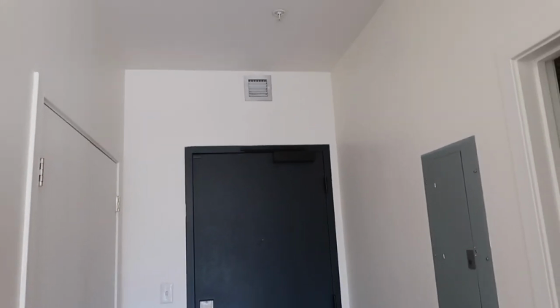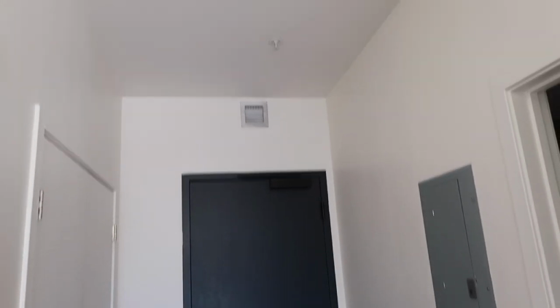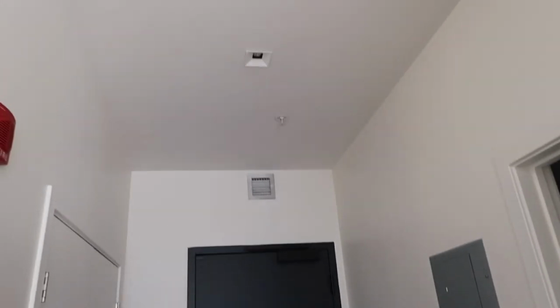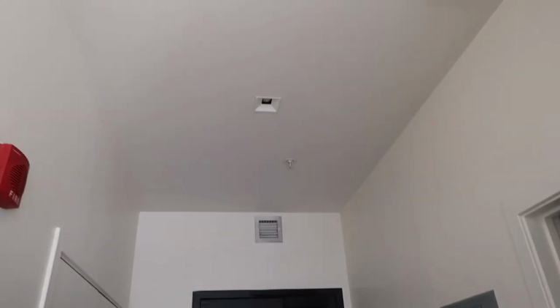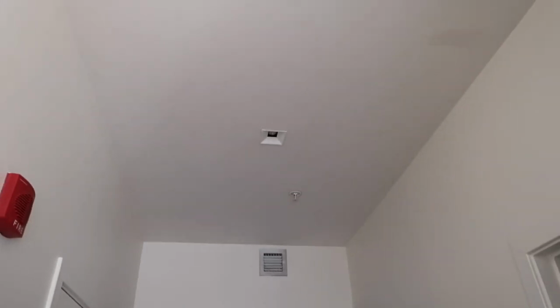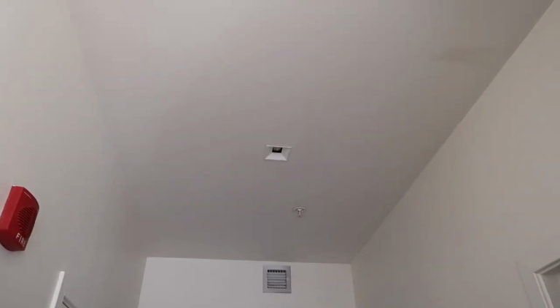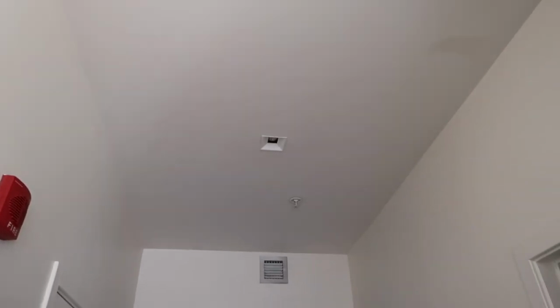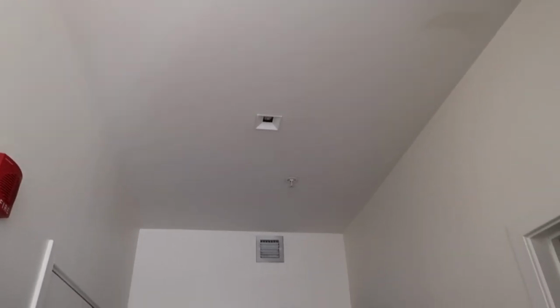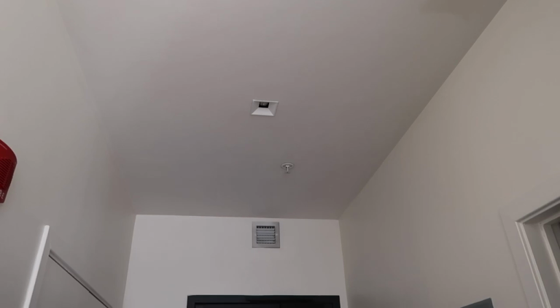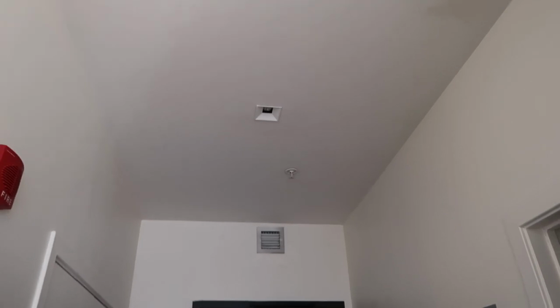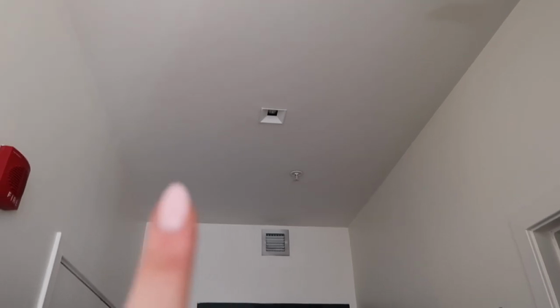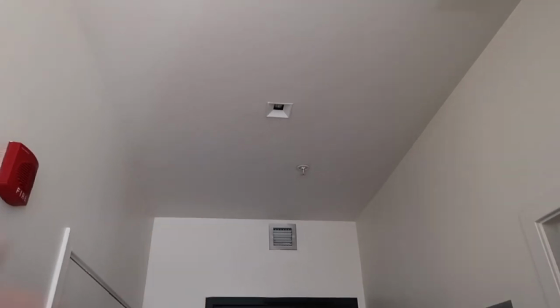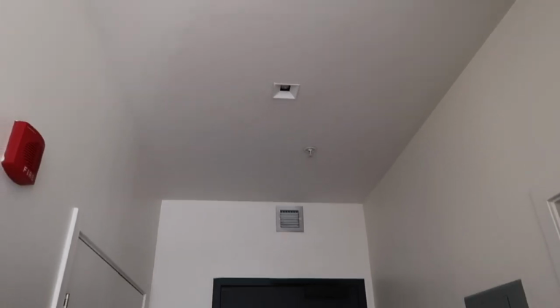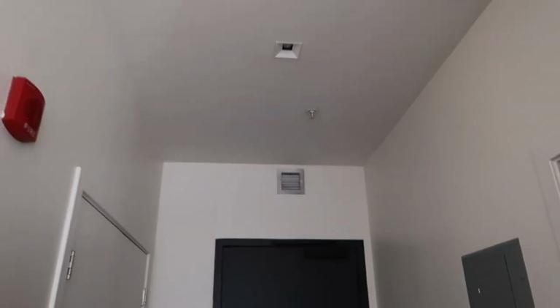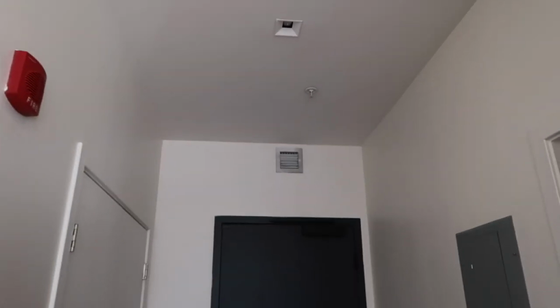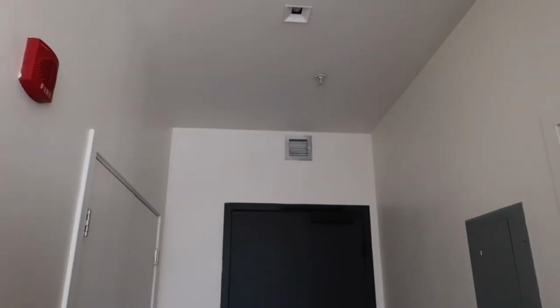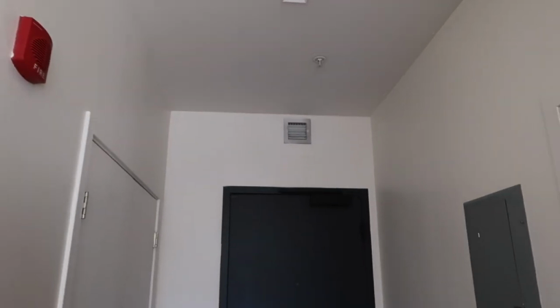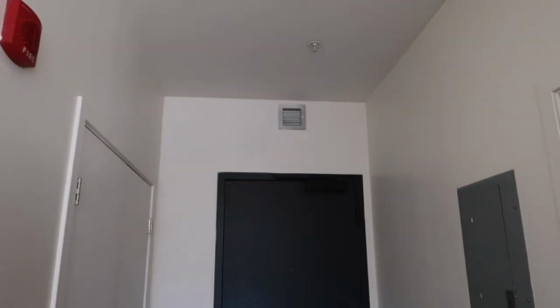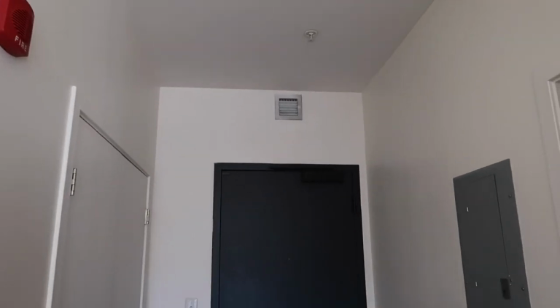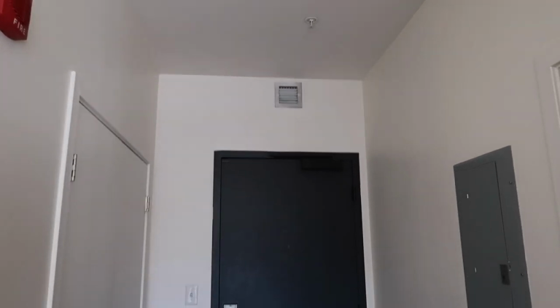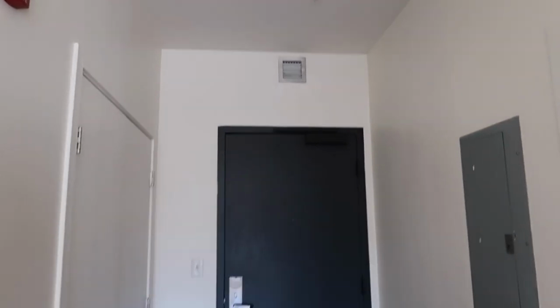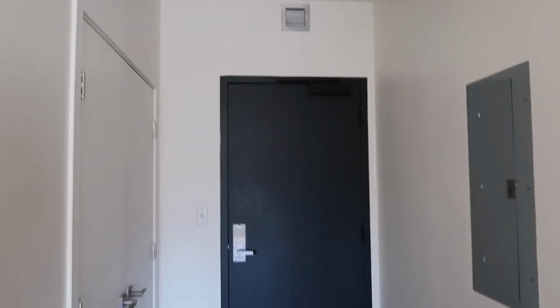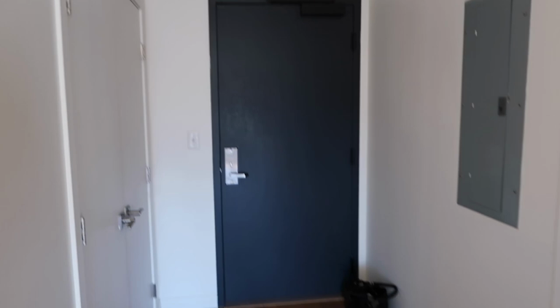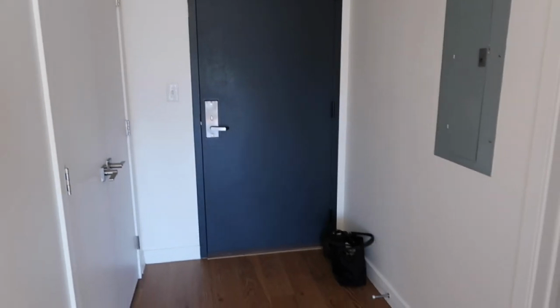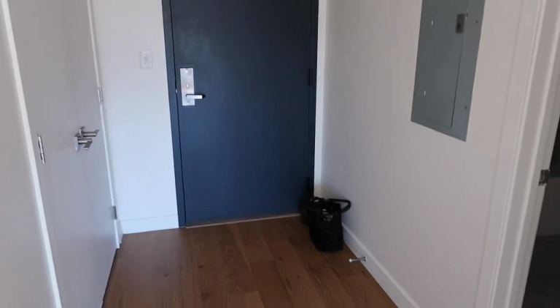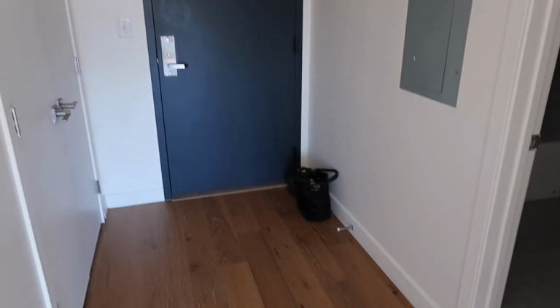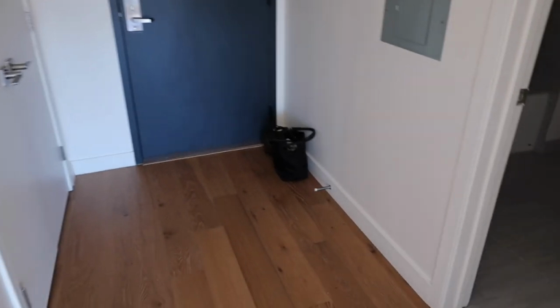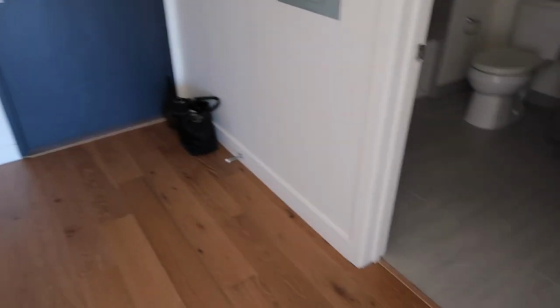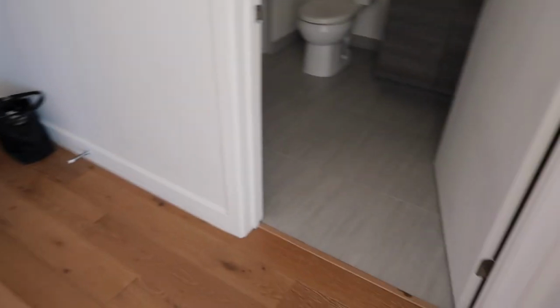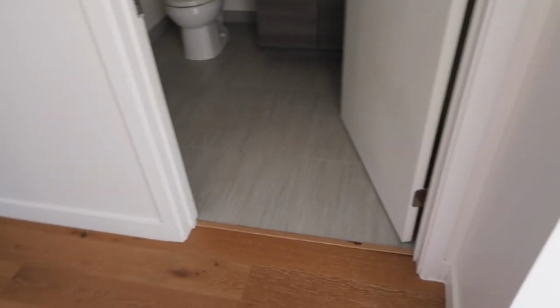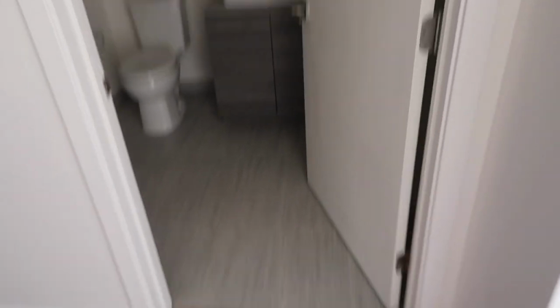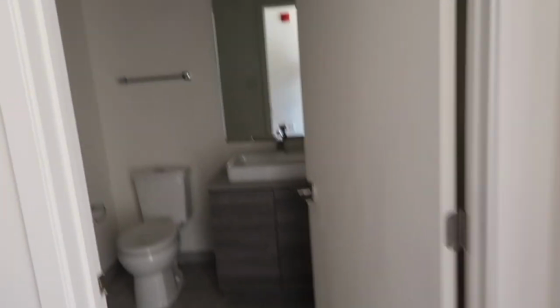Turning back around, here's the front door. I also have these high ceilings with some lighting up top, and I just love the high ceilings — it makes it feel so roomy.